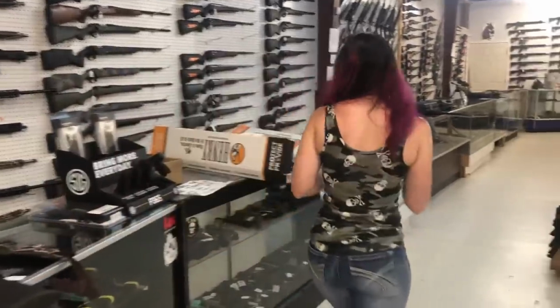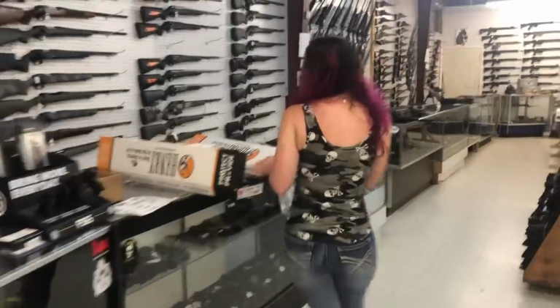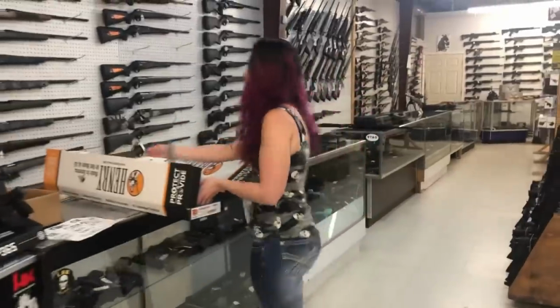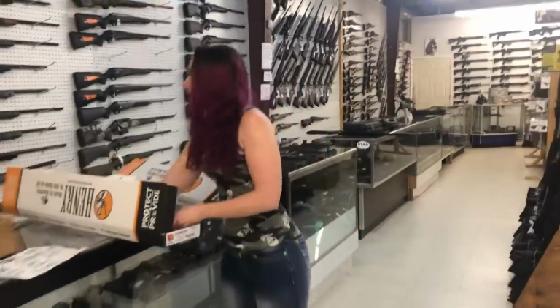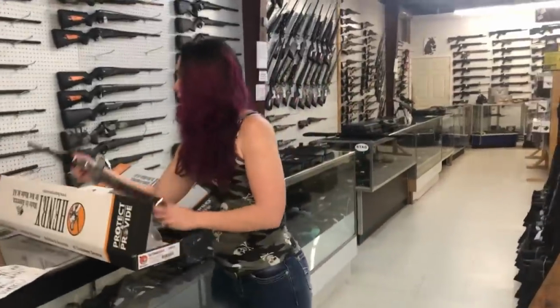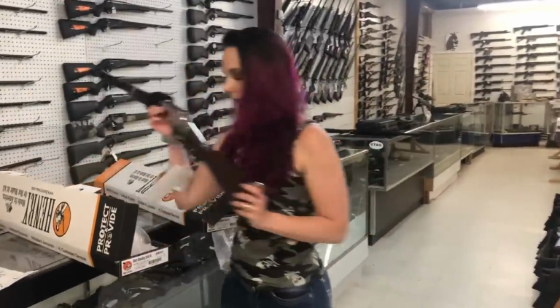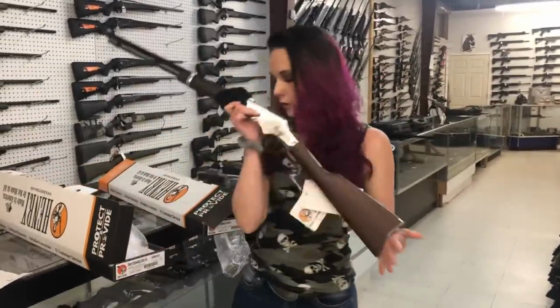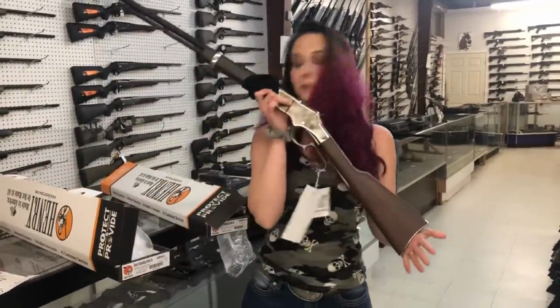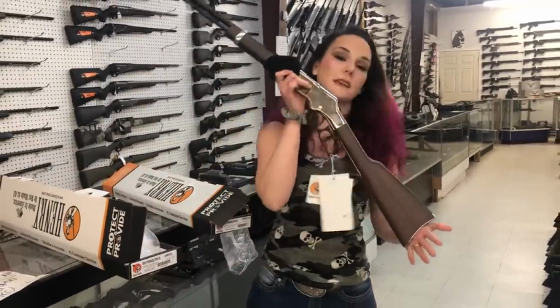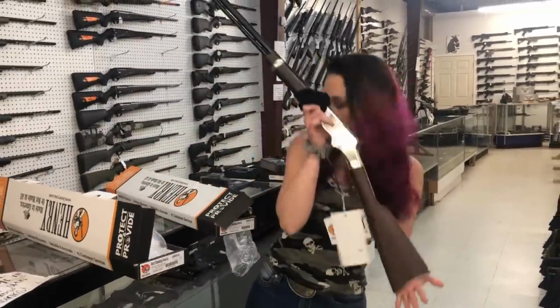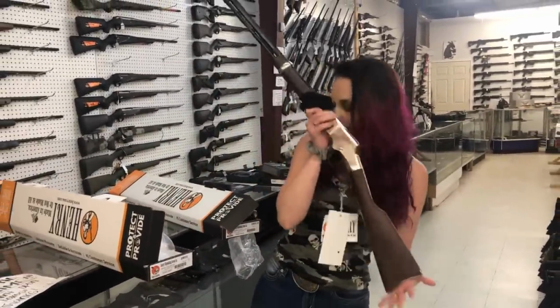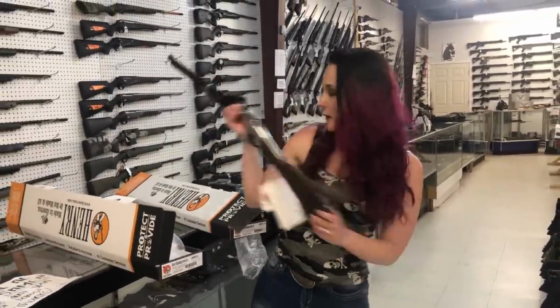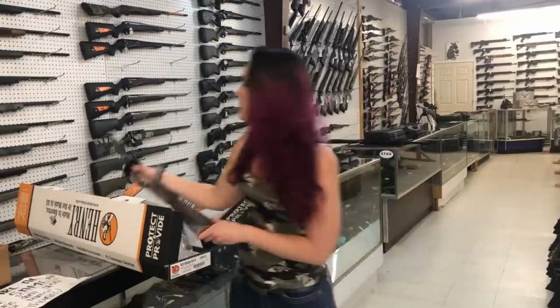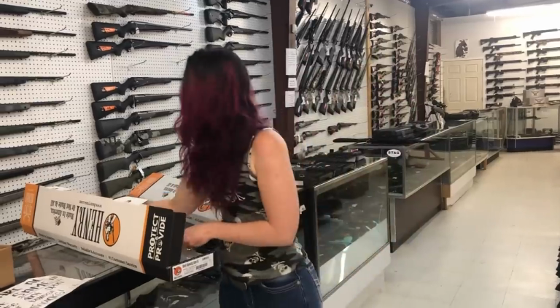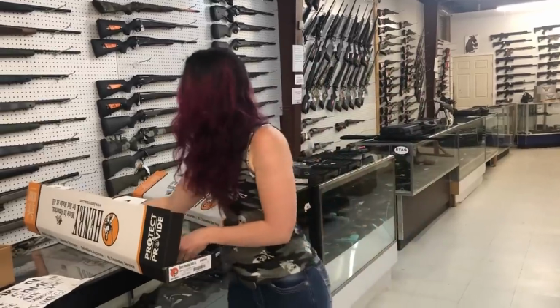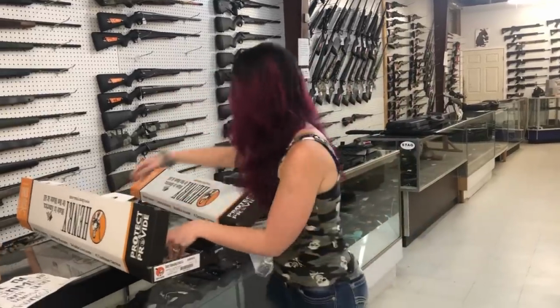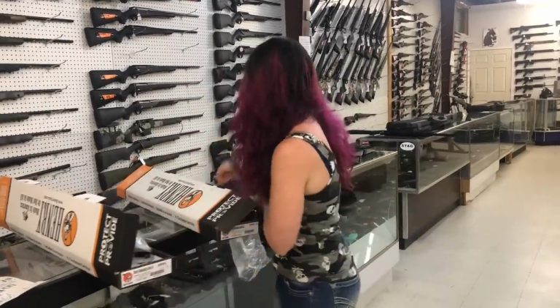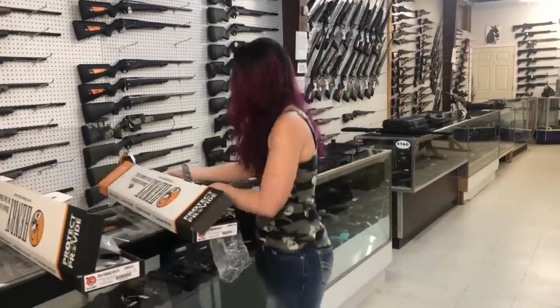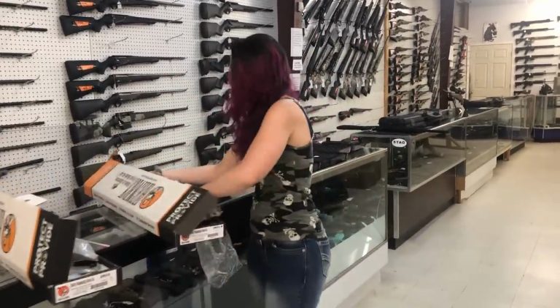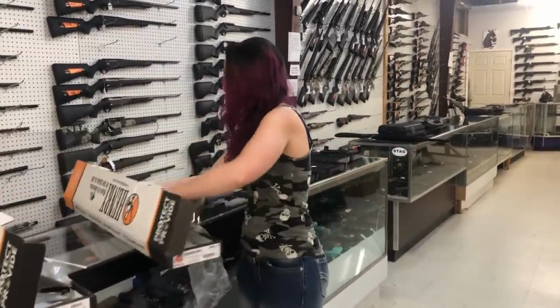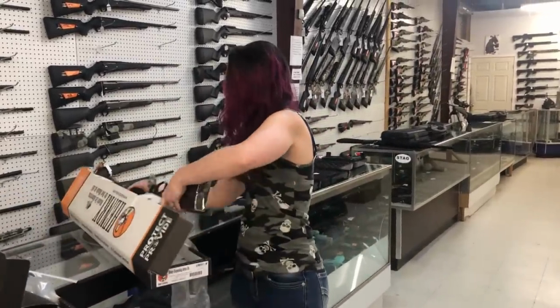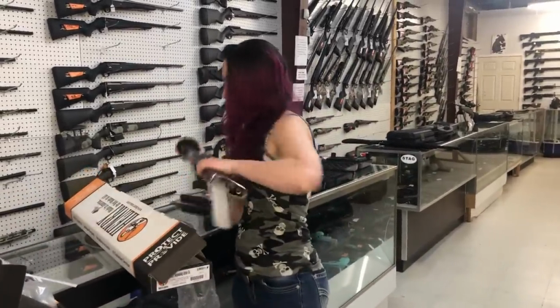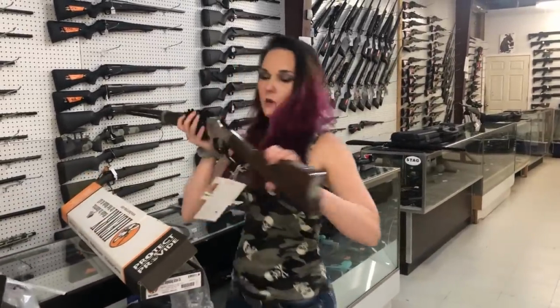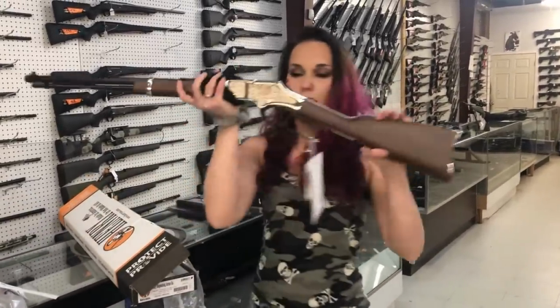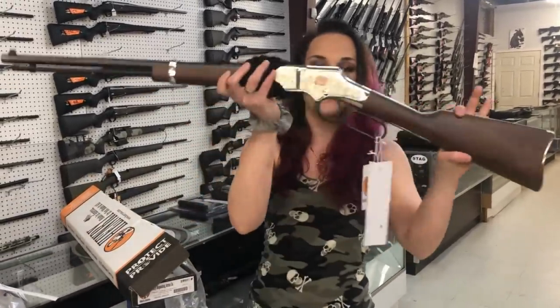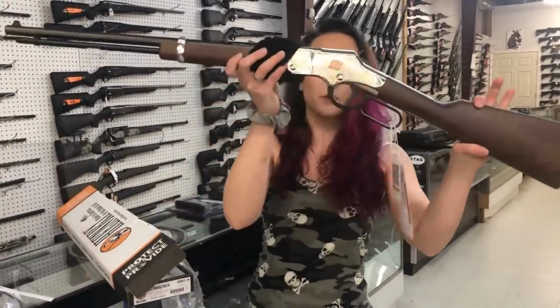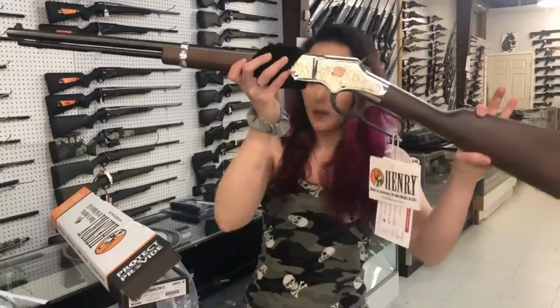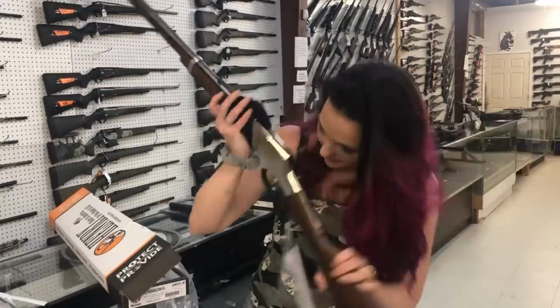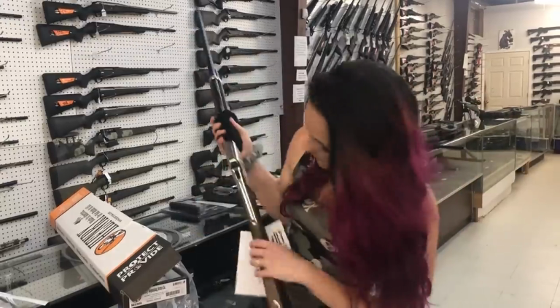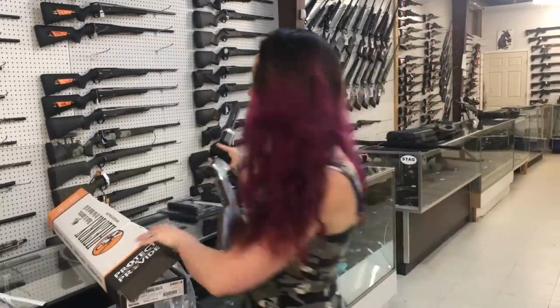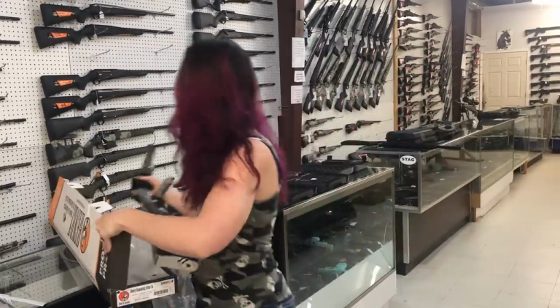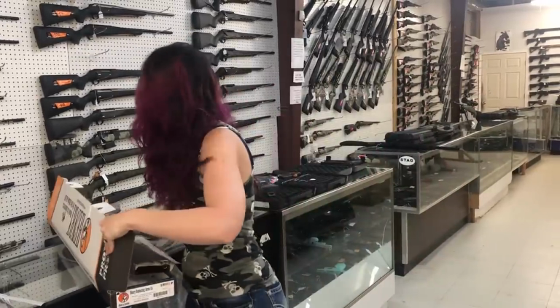Henry Silver Boy 22 Long Rifle, she is $530. We also got the American Beauty with all the beautiful engravings and the rose on the side in 22, she is $775.